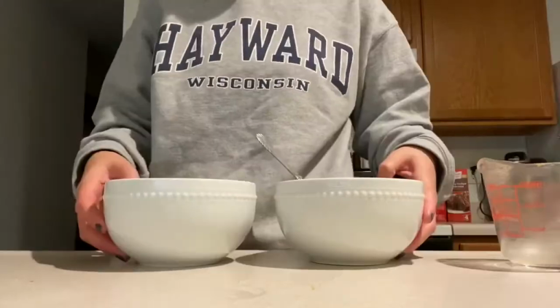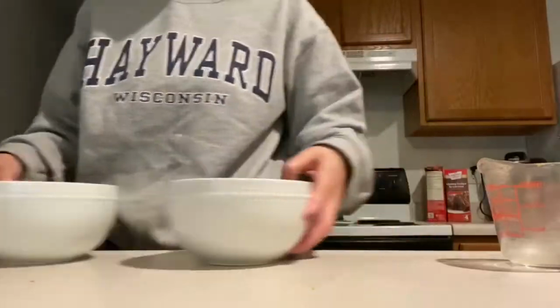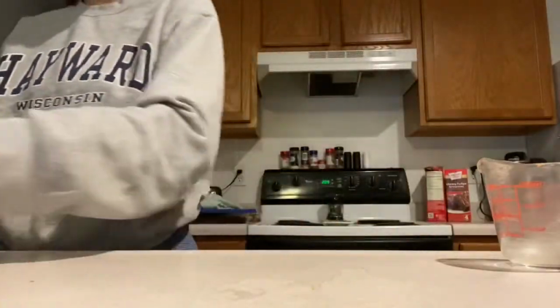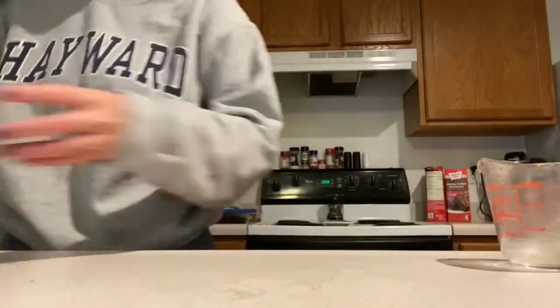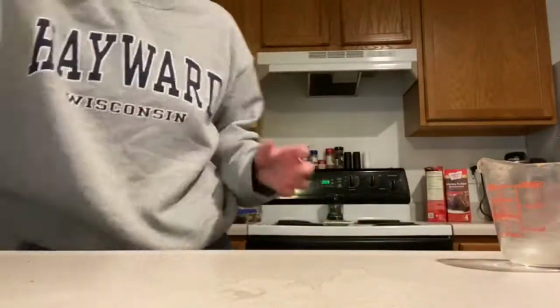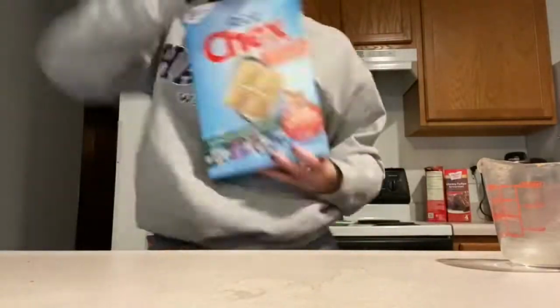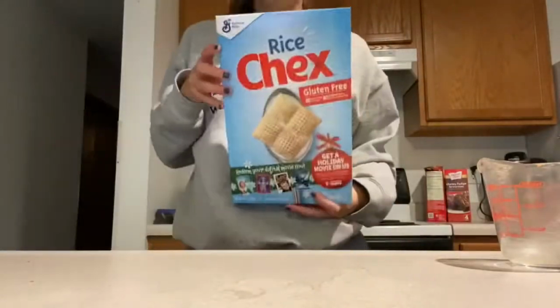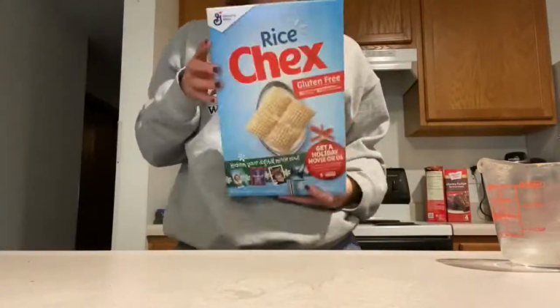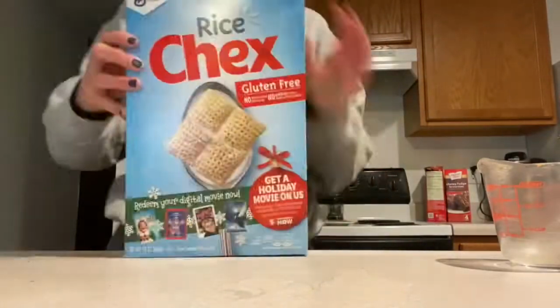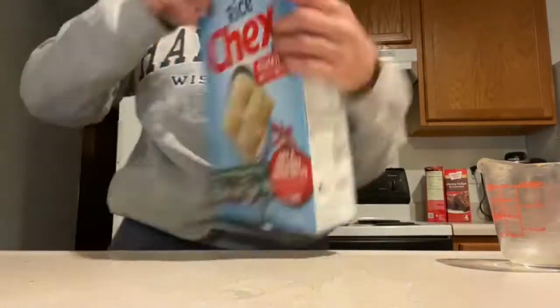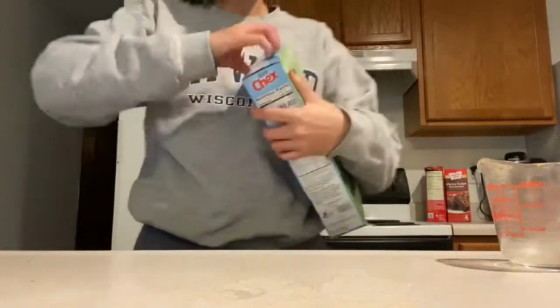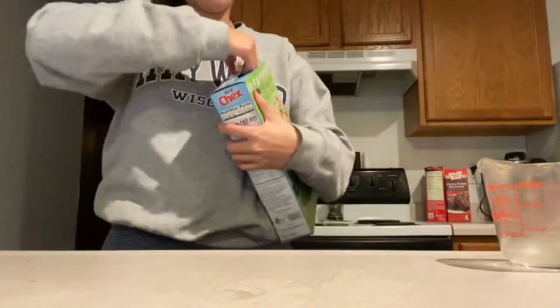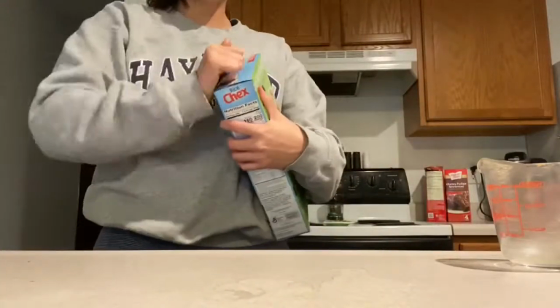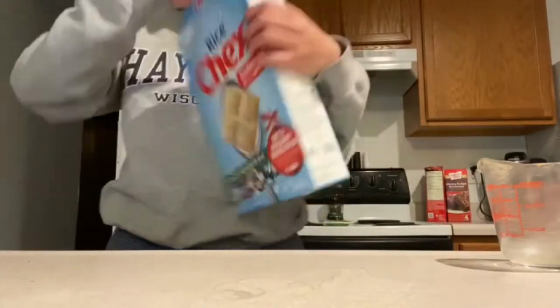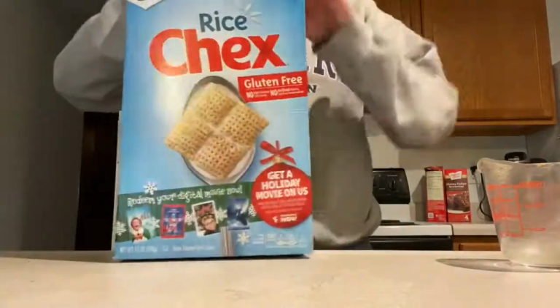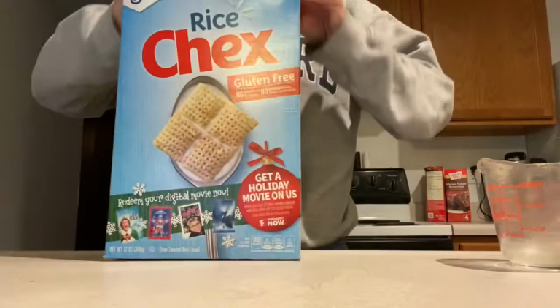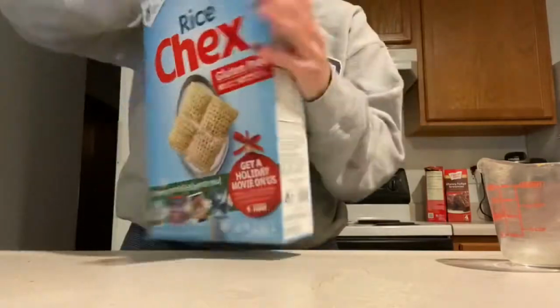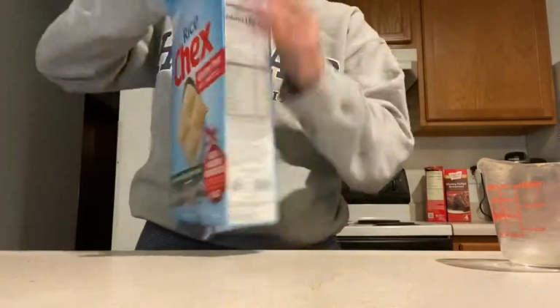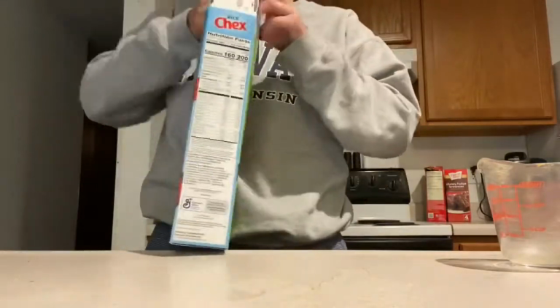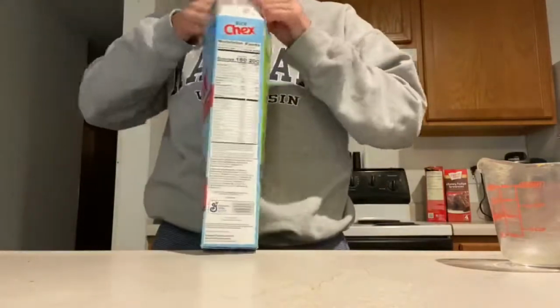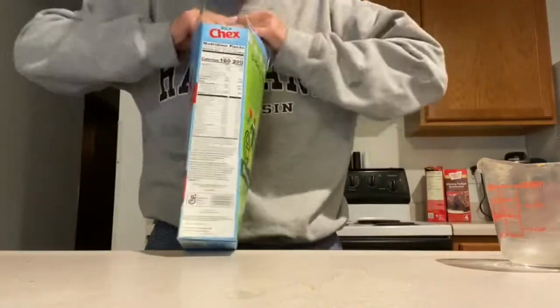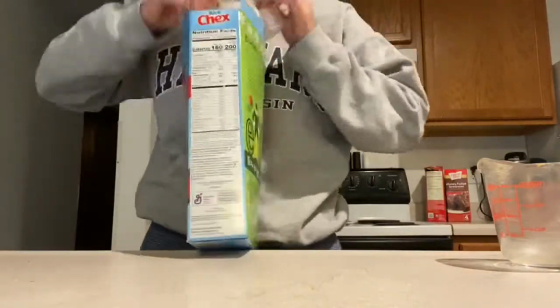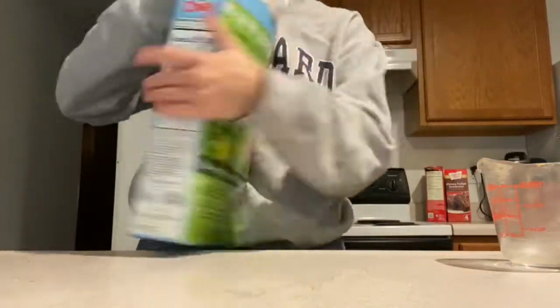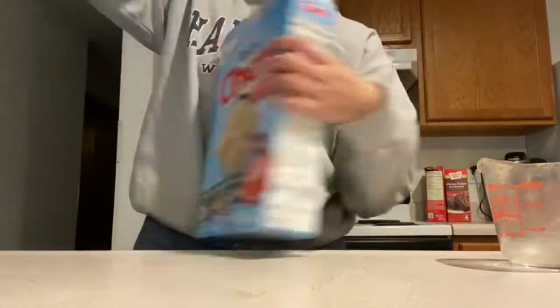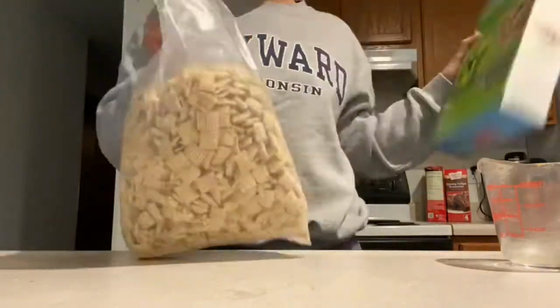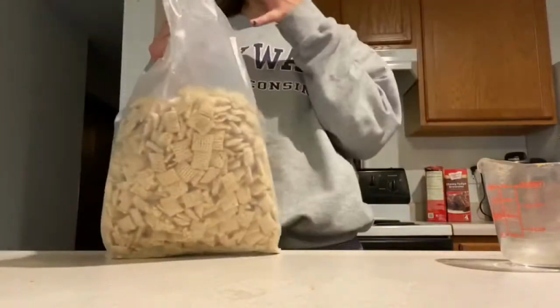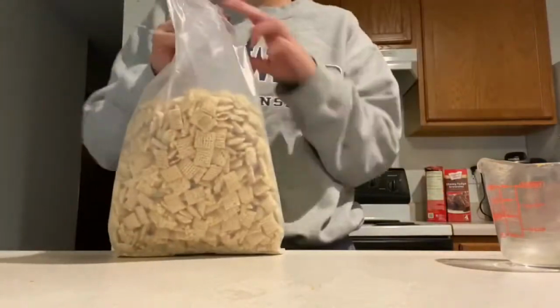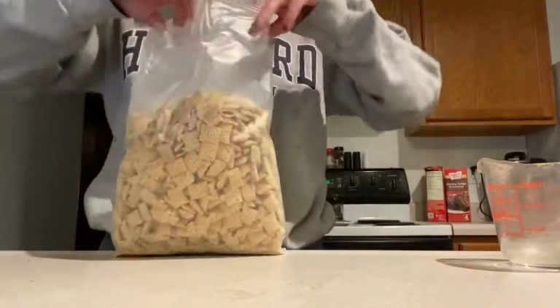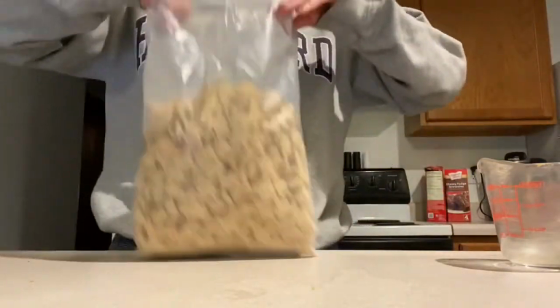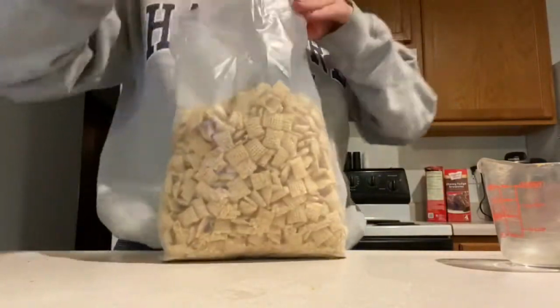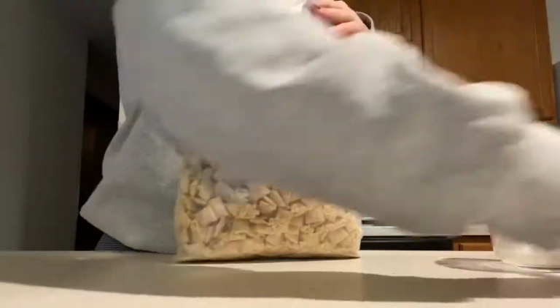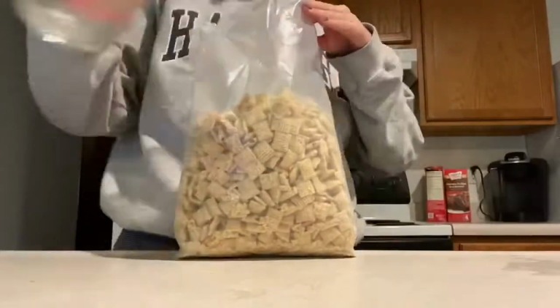Moving our bowls aside, before we microwave them we want to separate out our Chex cereal. I put about four cups into two large bowls, so total I had eight cups.